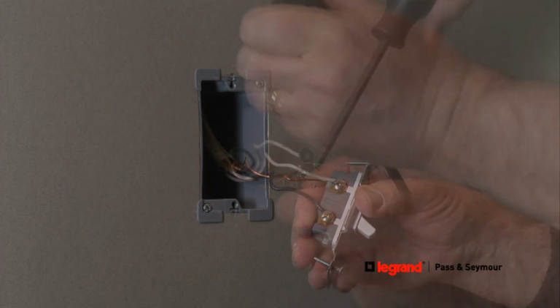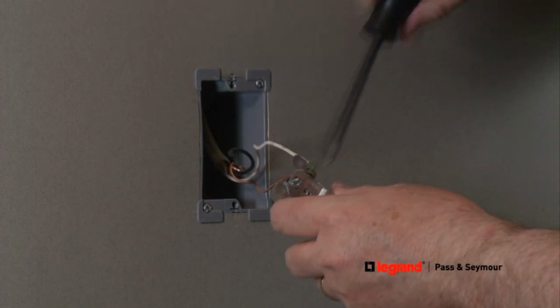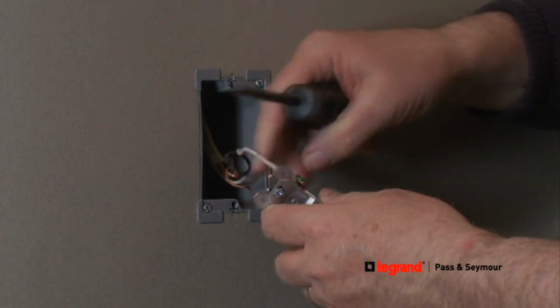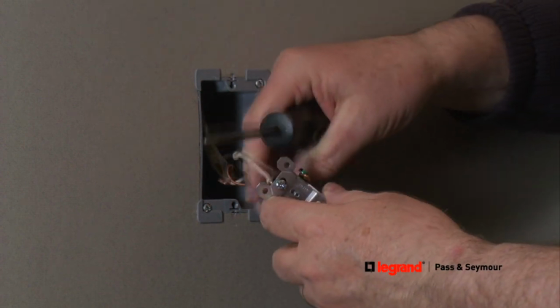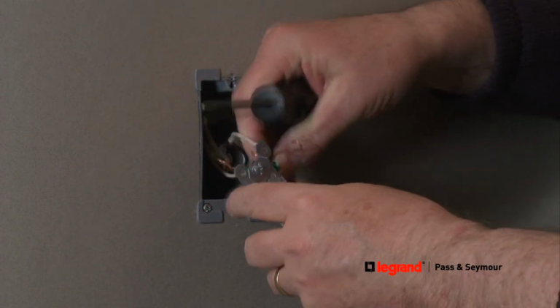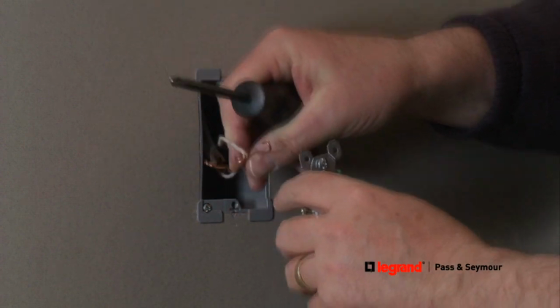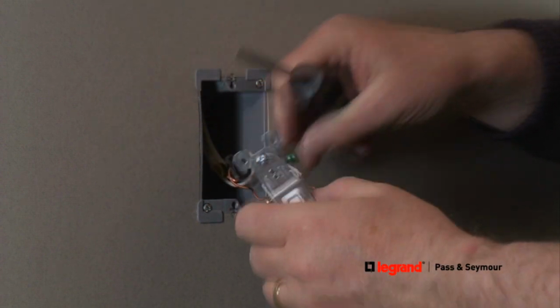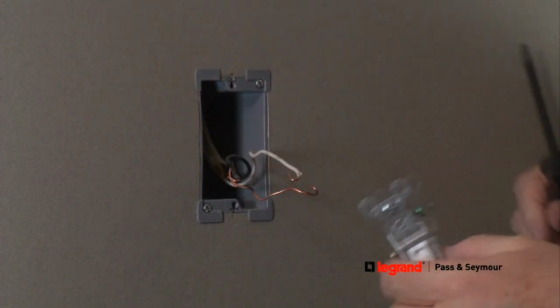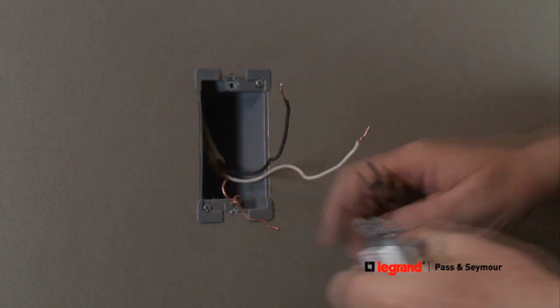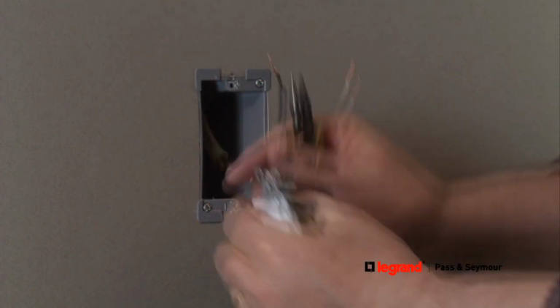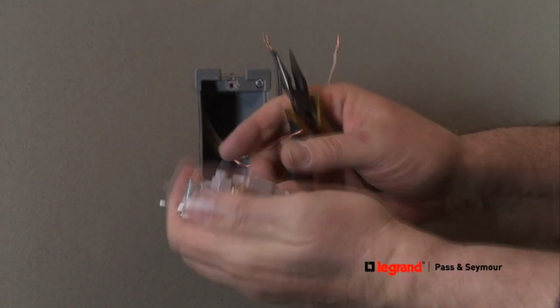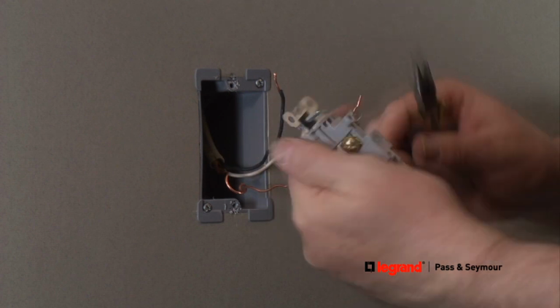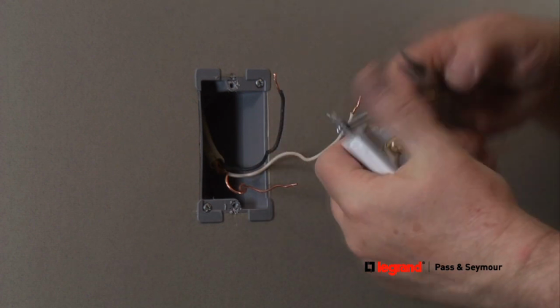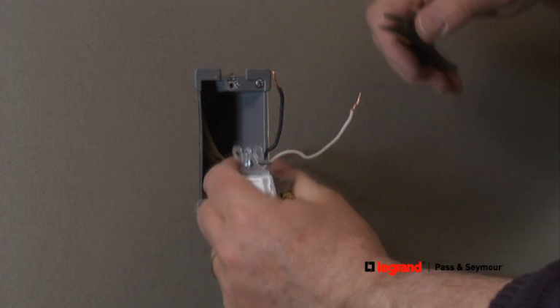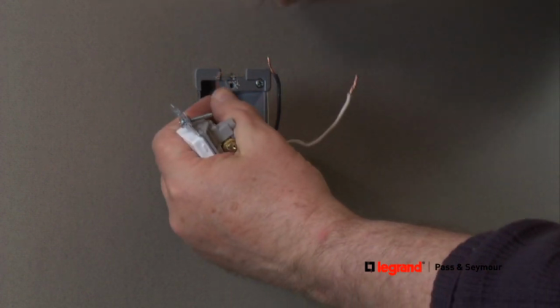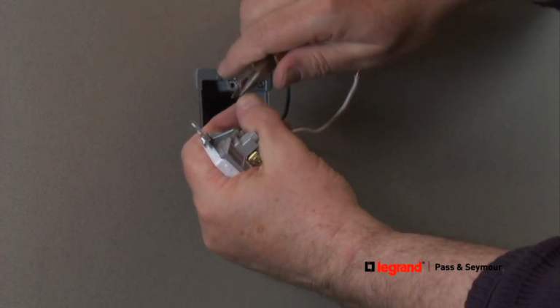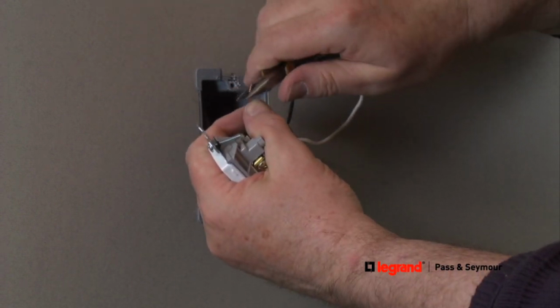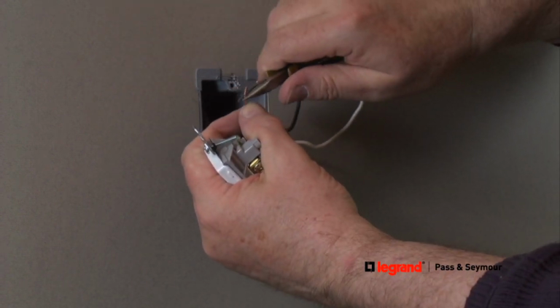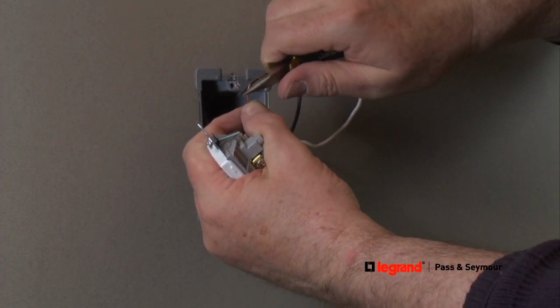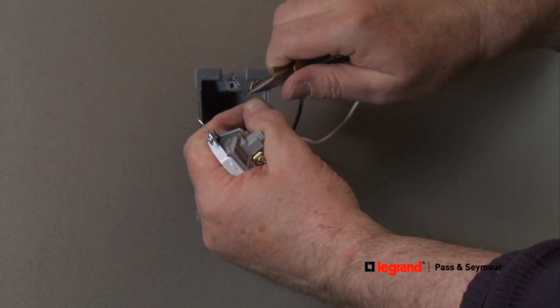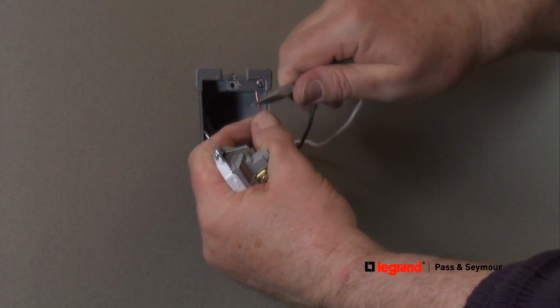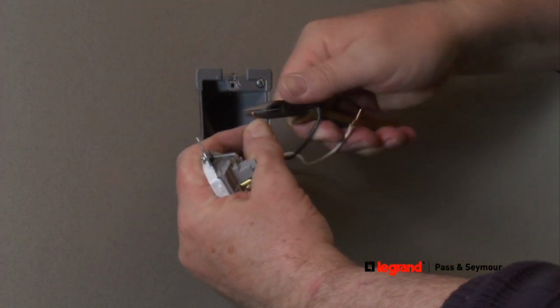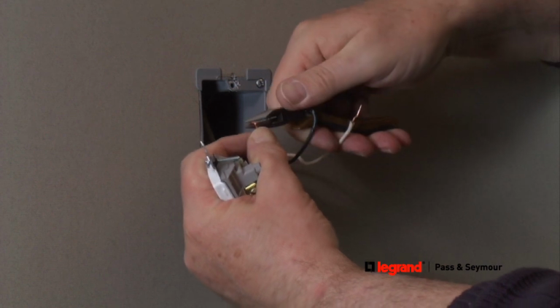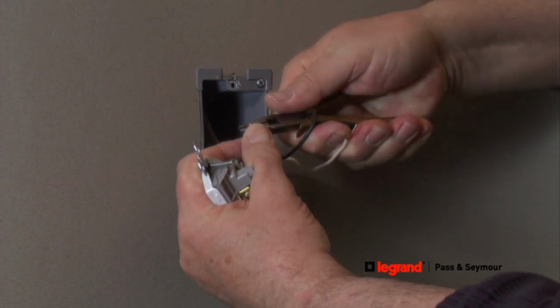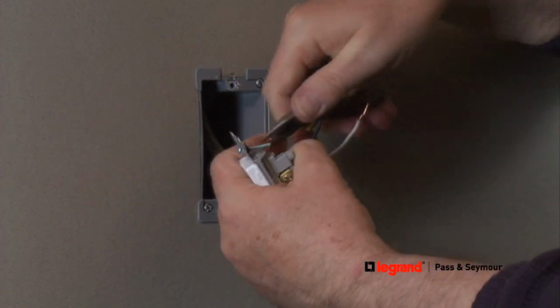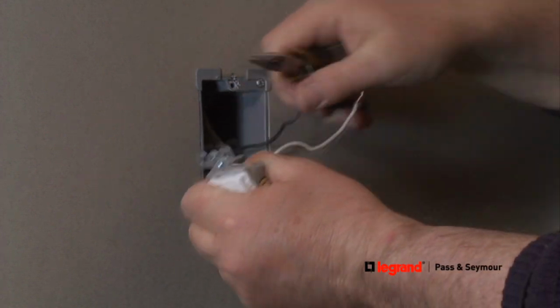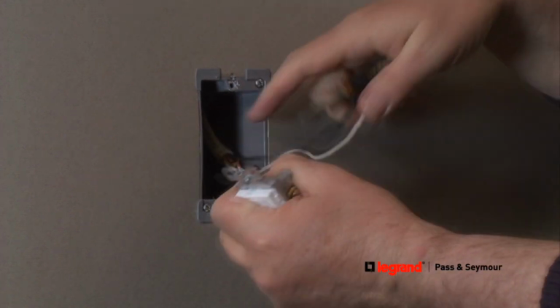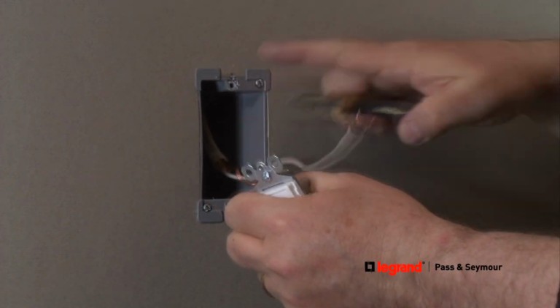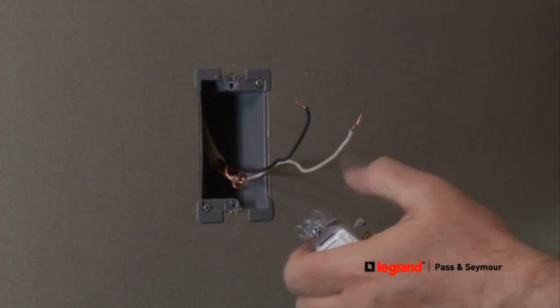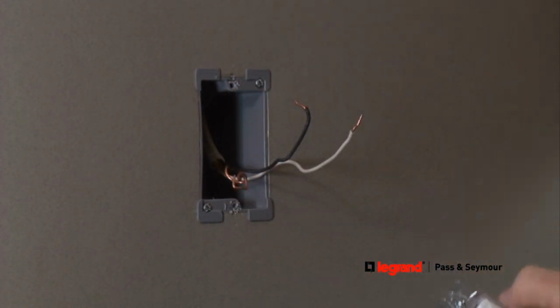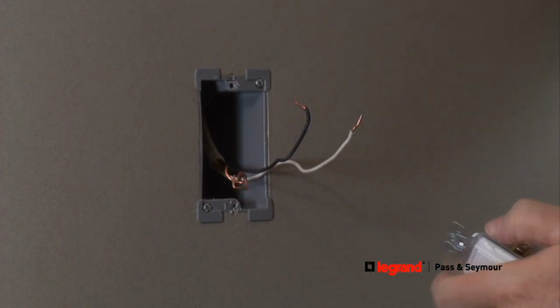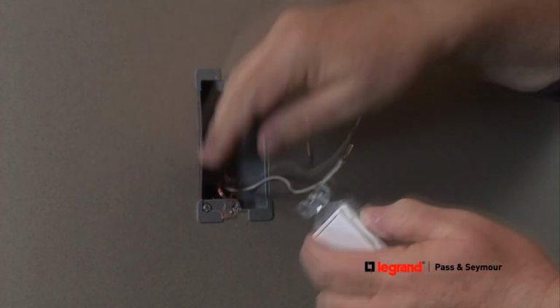Now you're ready to install the new decorator style light switch. To install the ground wire, which is always either a bare copper or green insulated wire, begin by shaping the end of the wire into a loop. This loop will attach to the green terminal screw on the switch.